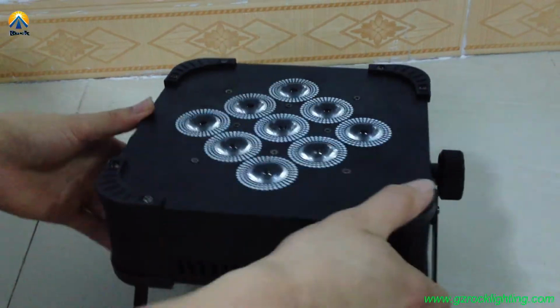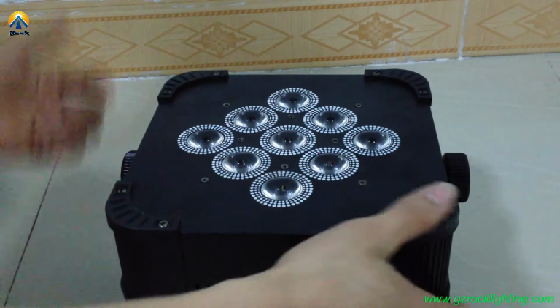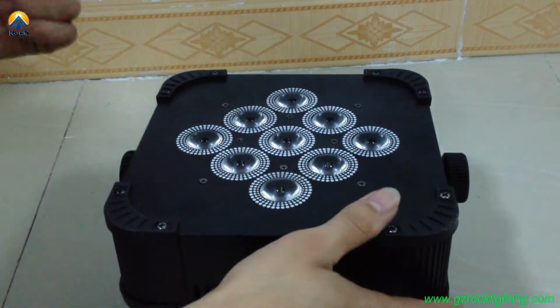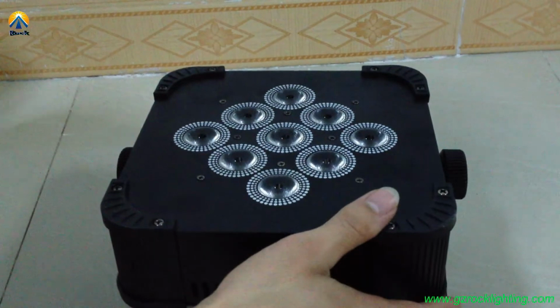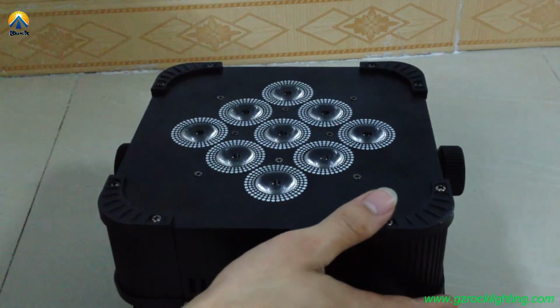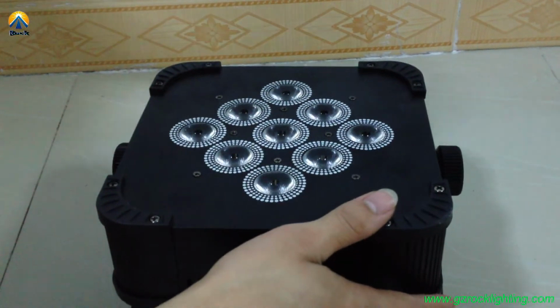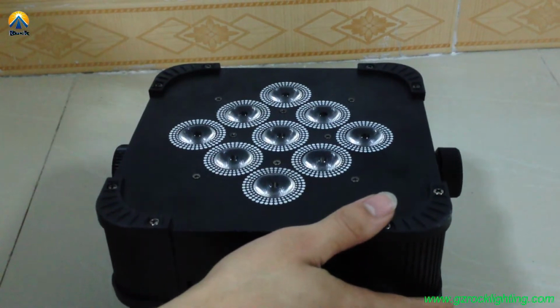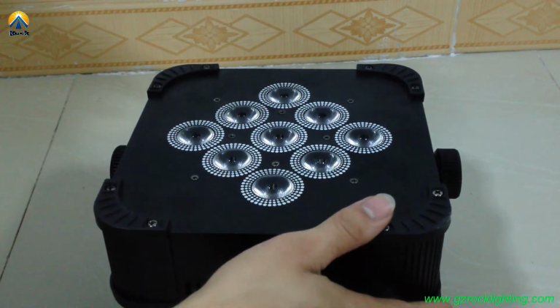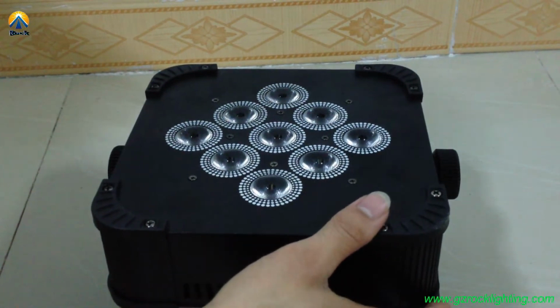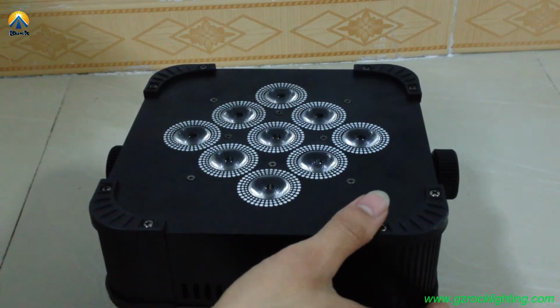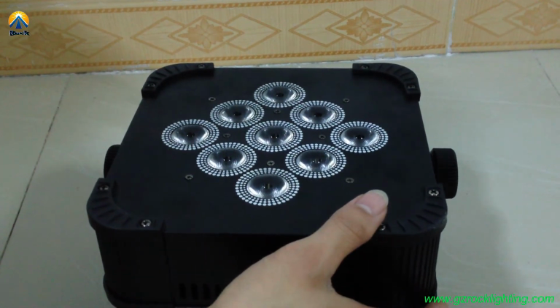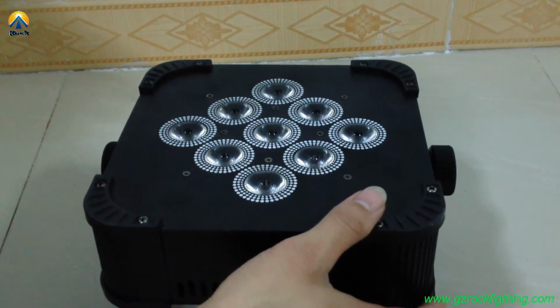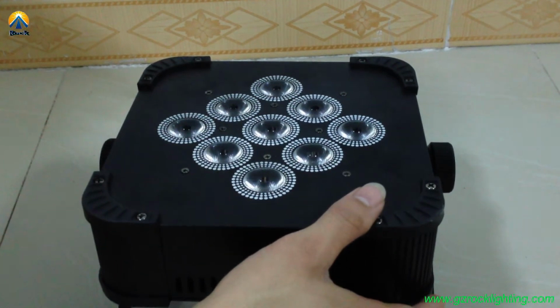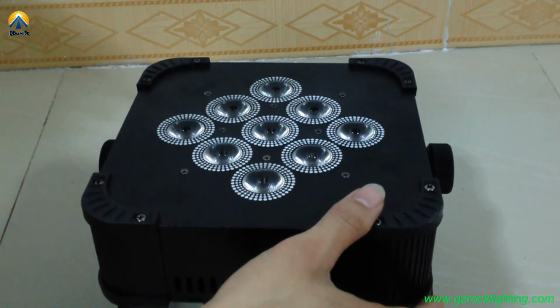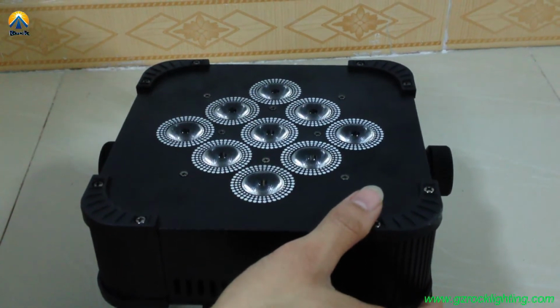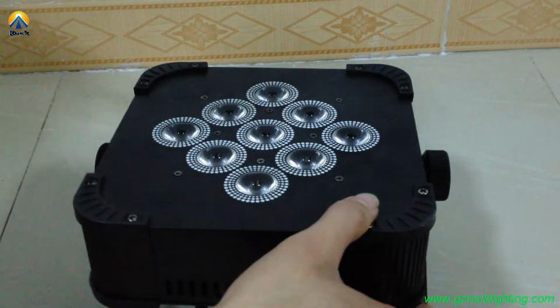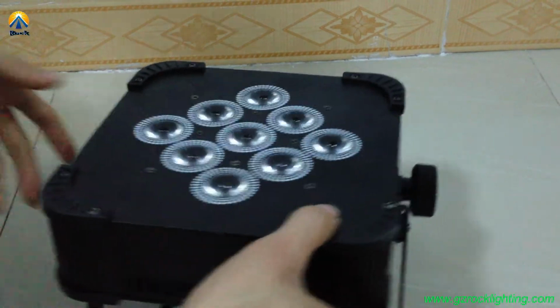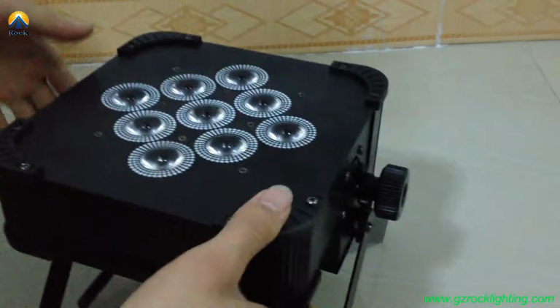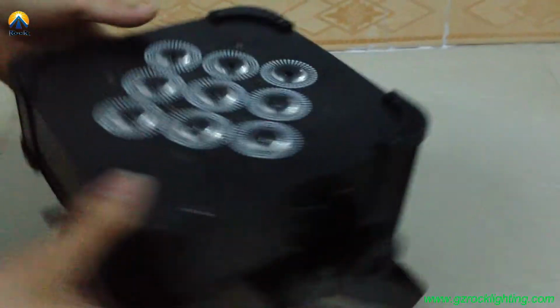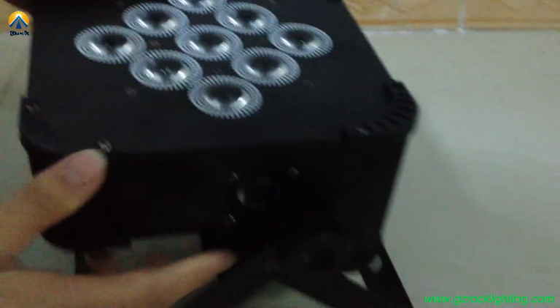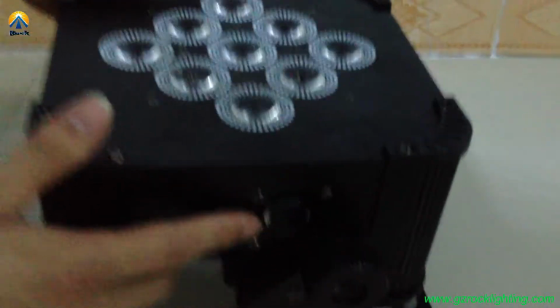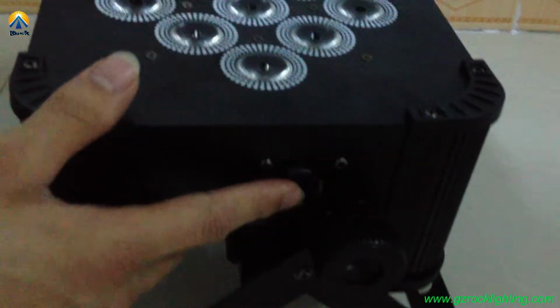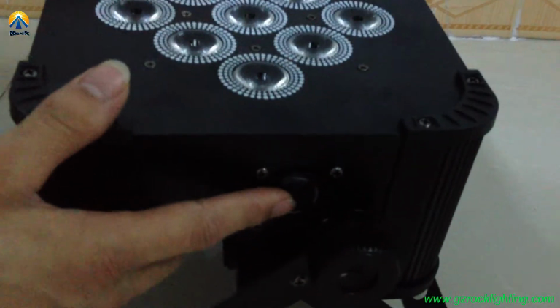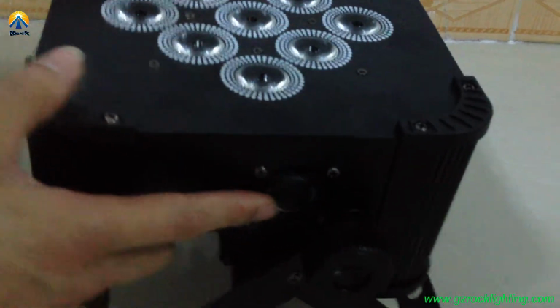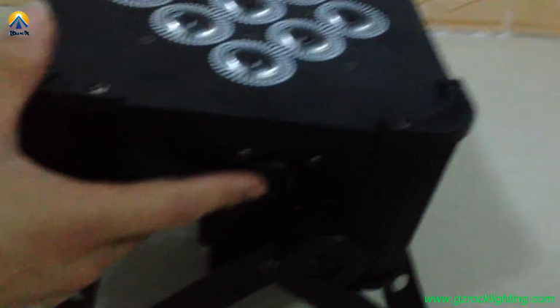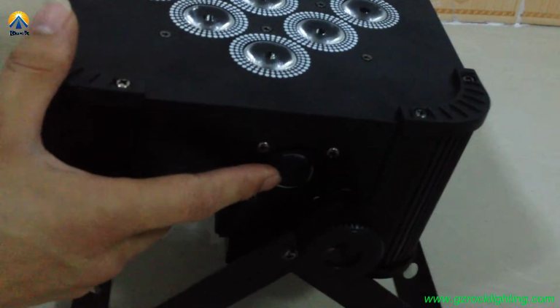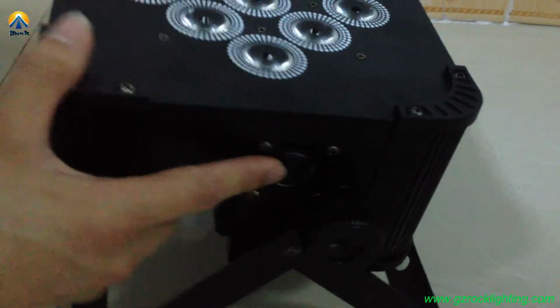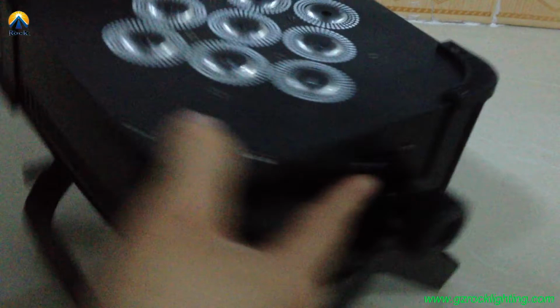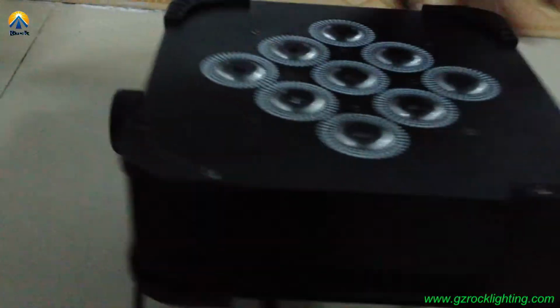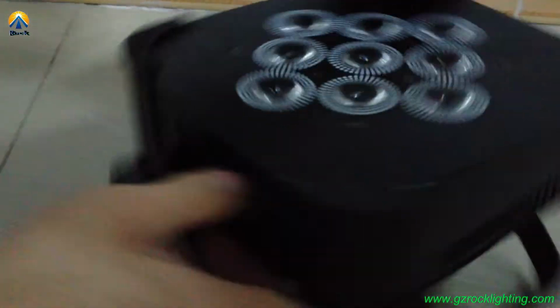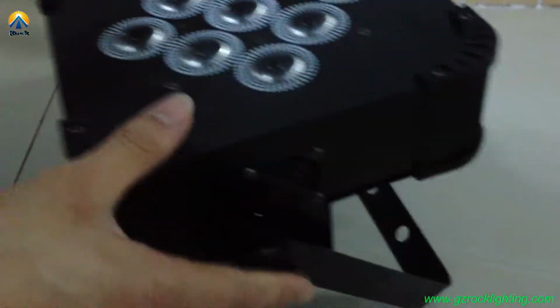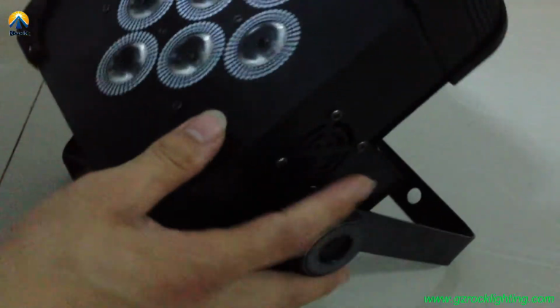There are two cooling fans for these fixtures. This side has one, and the other side has one as well.